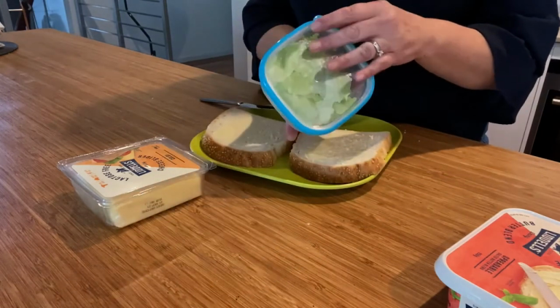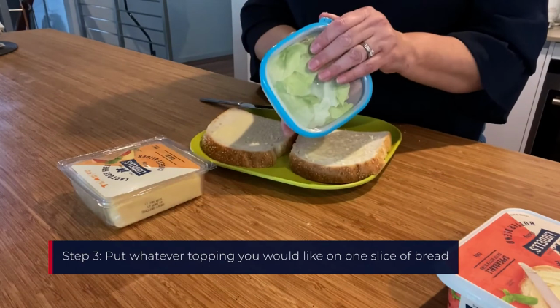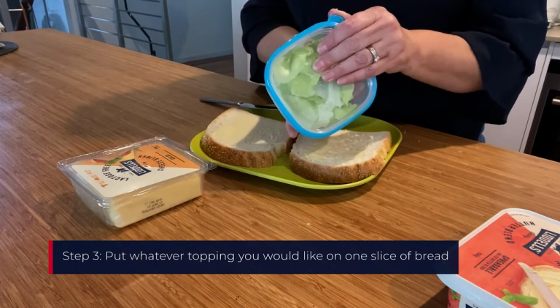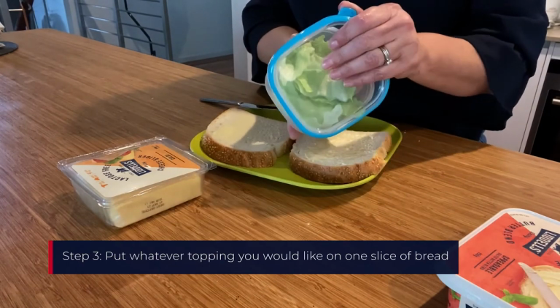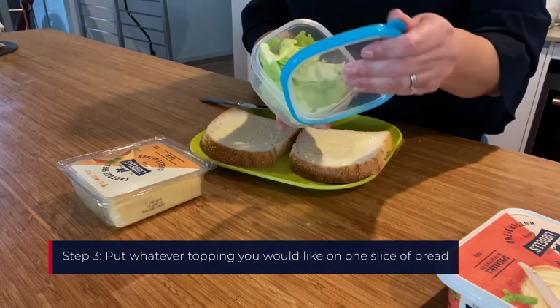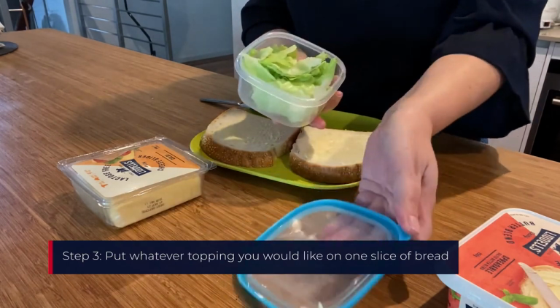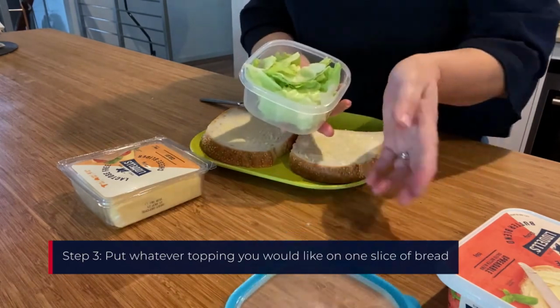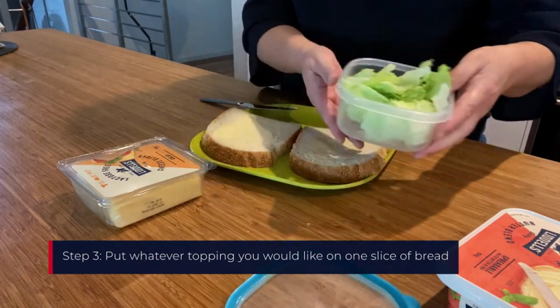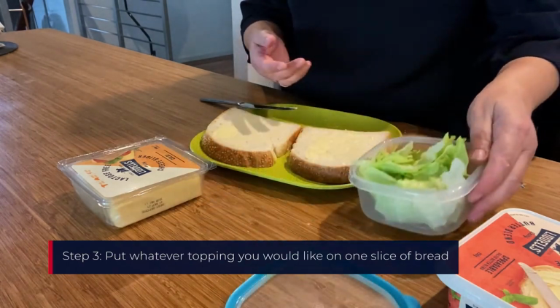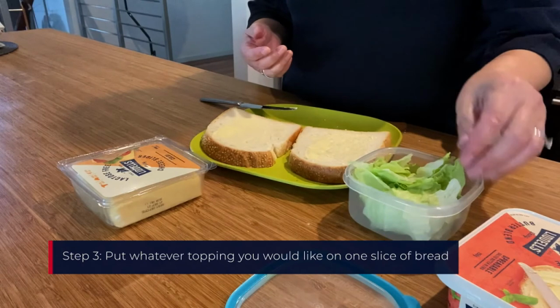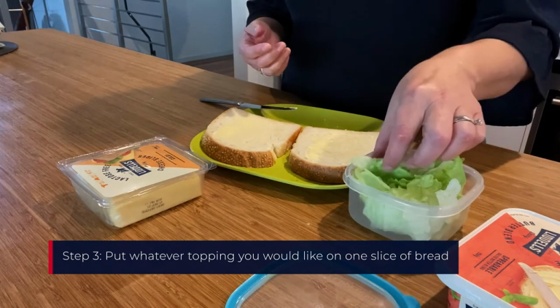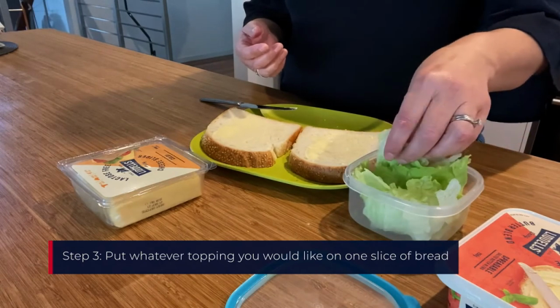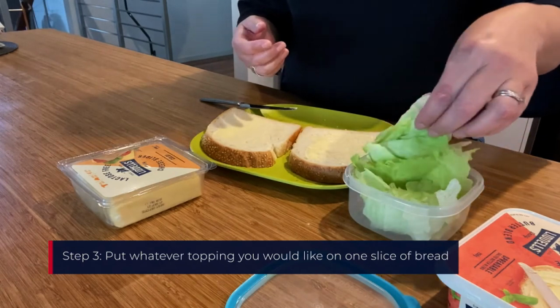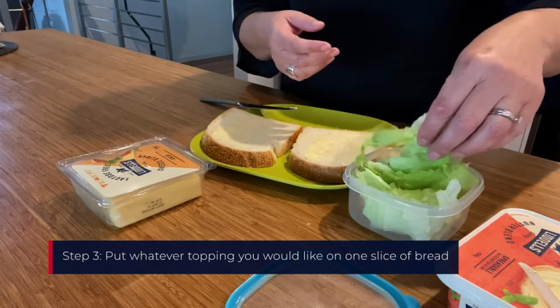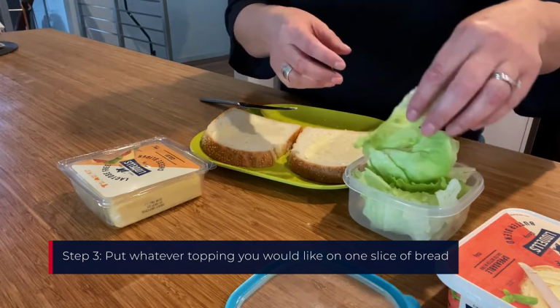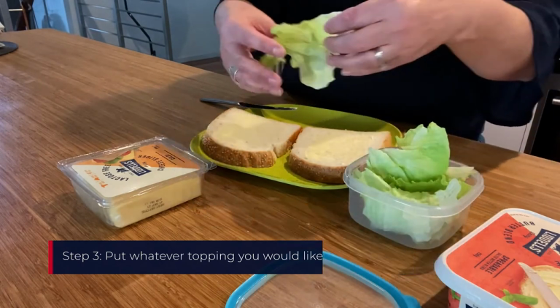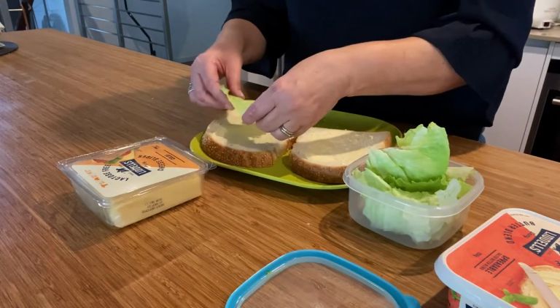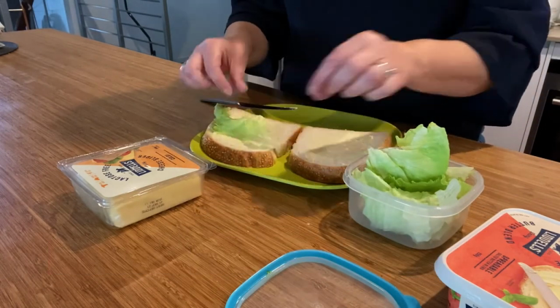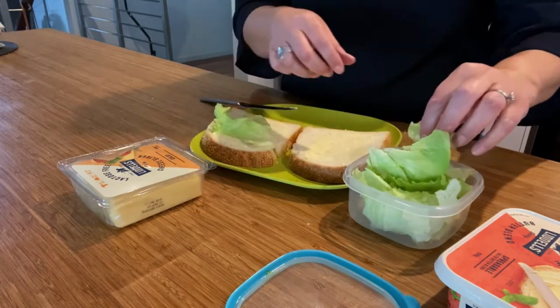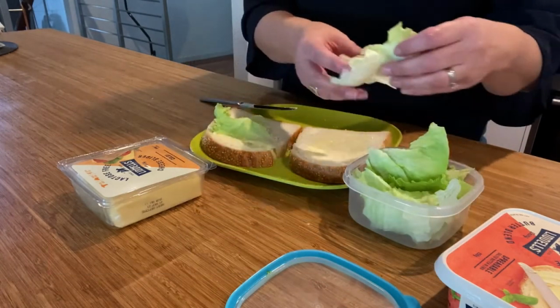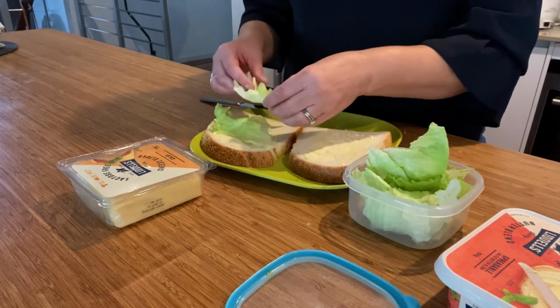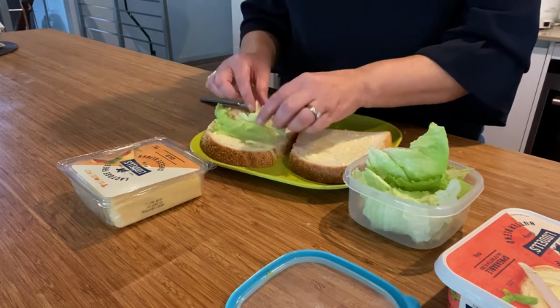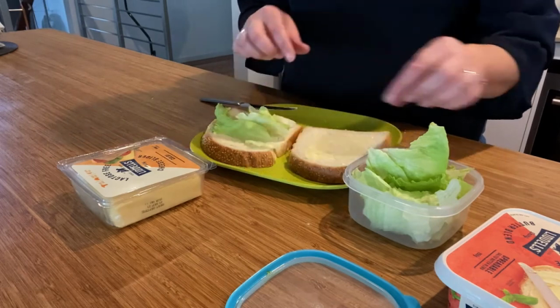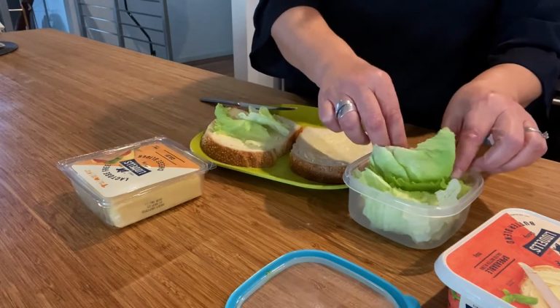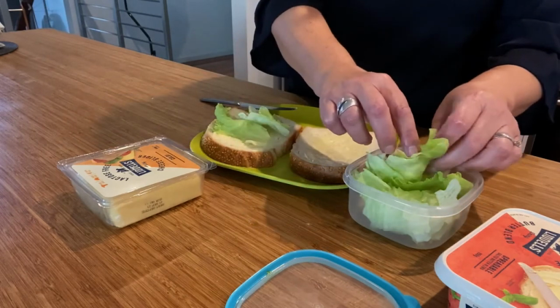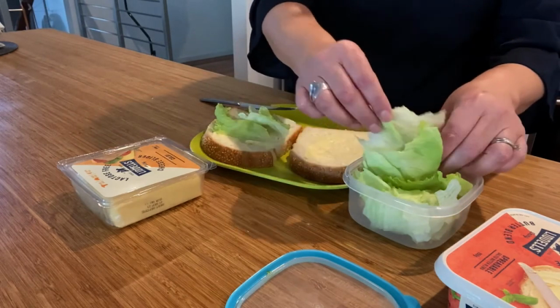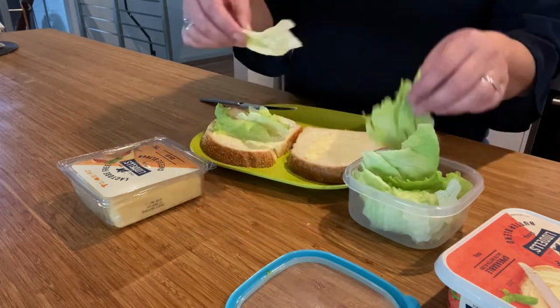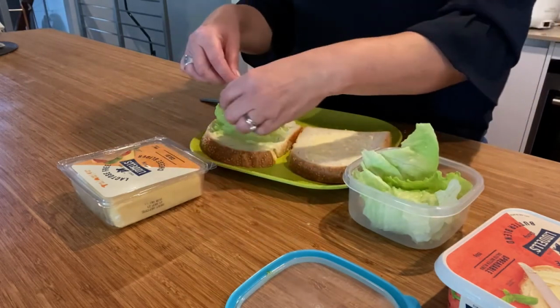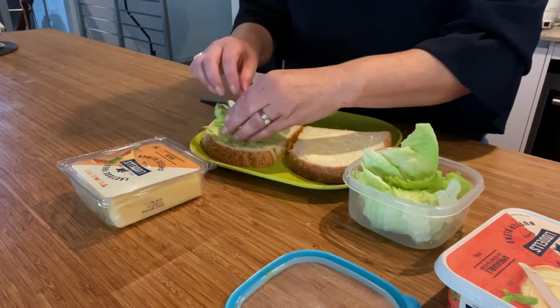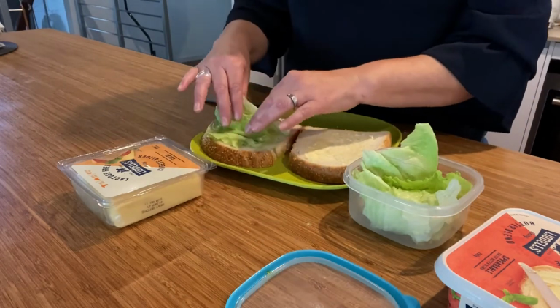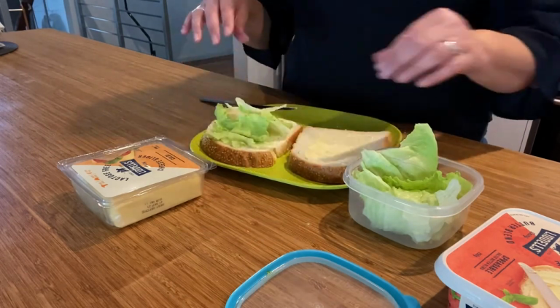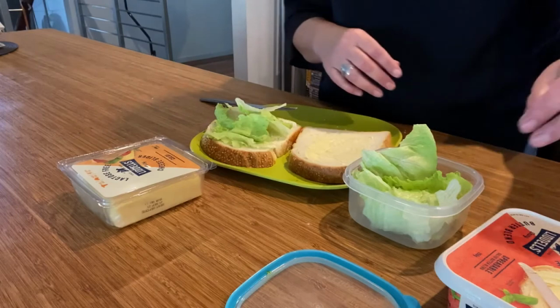Put whatever topping you like on one slice of bread. The woman opens a plastic container of lettuce and puts the lettuce on one slice of bread, then puts the lid back onto the container.